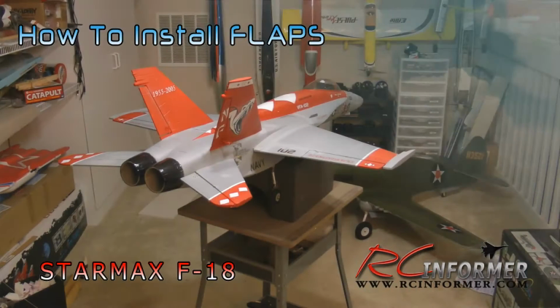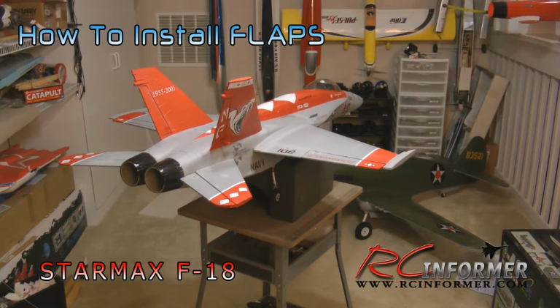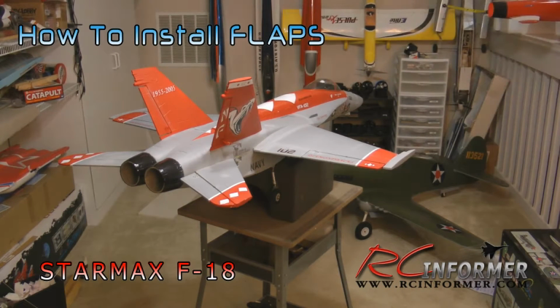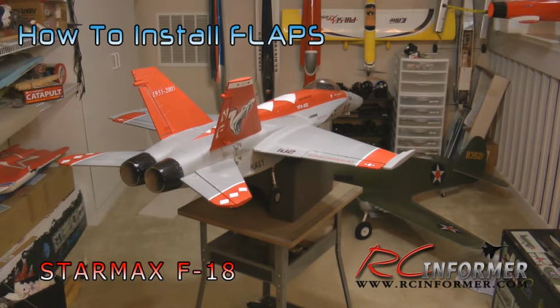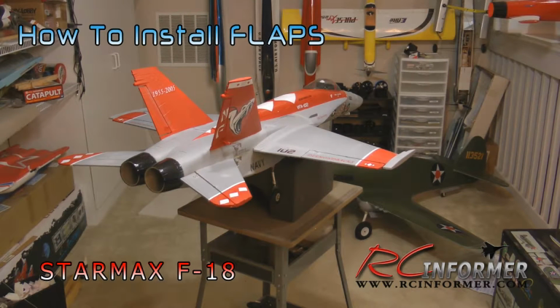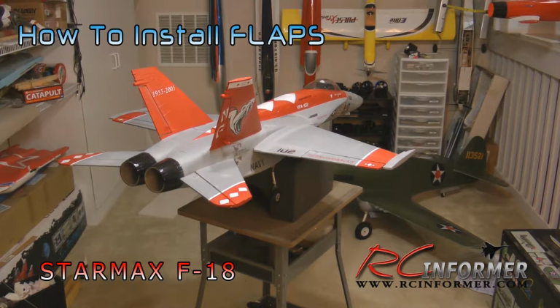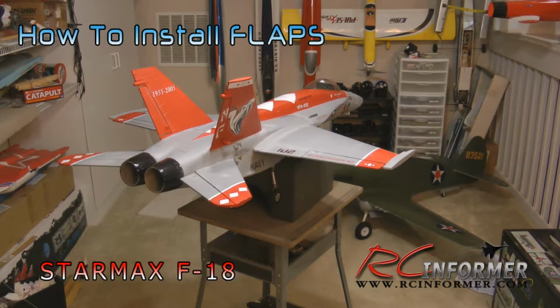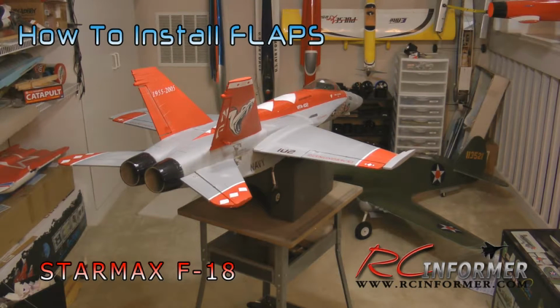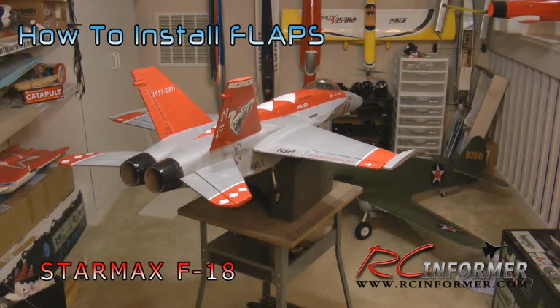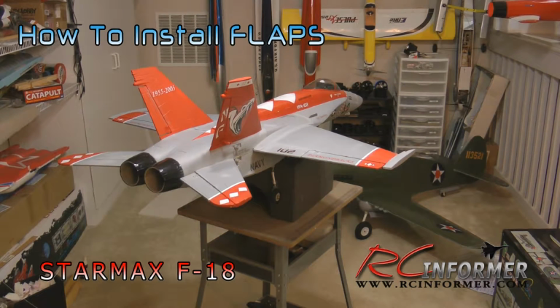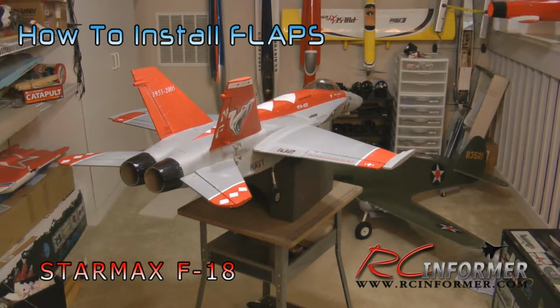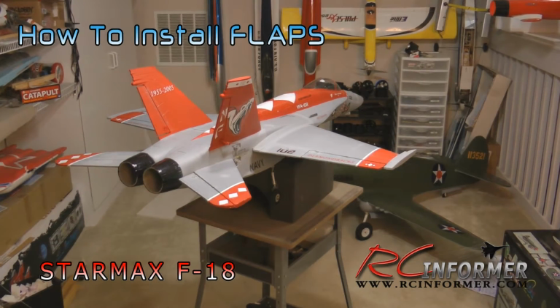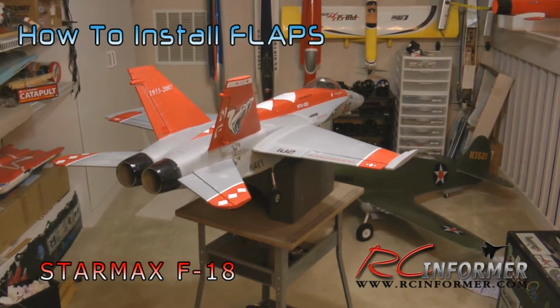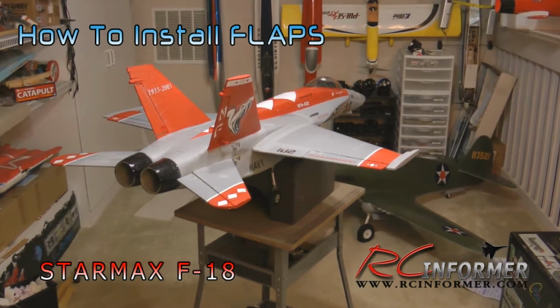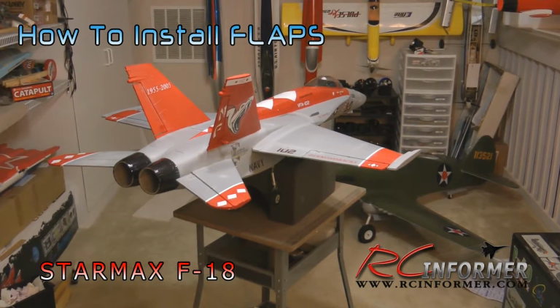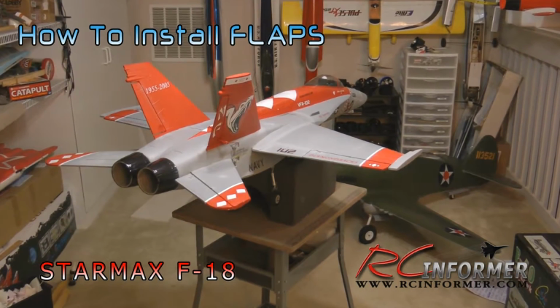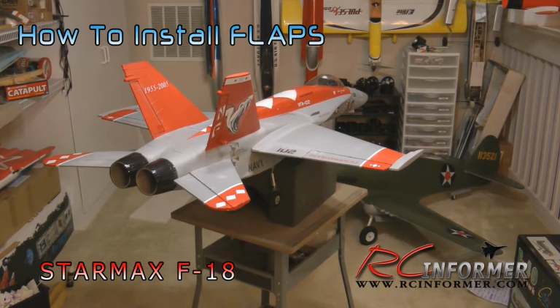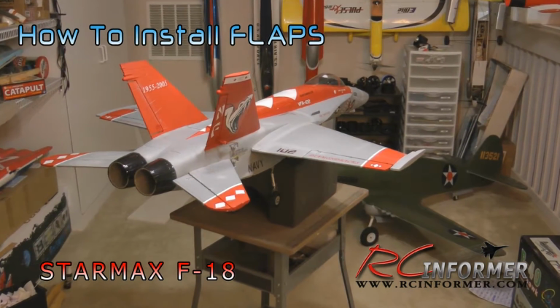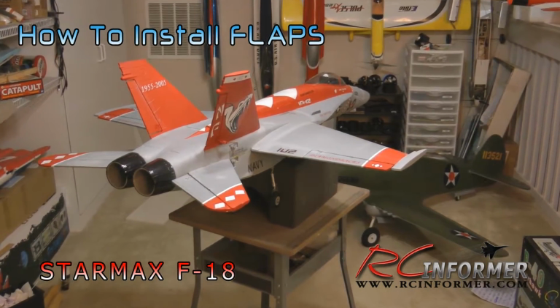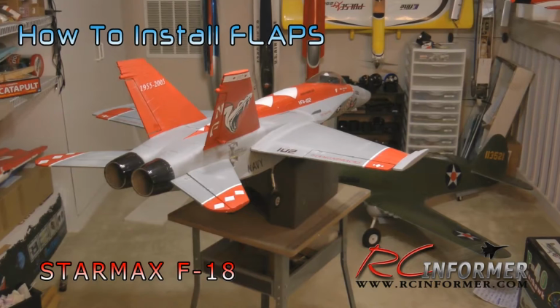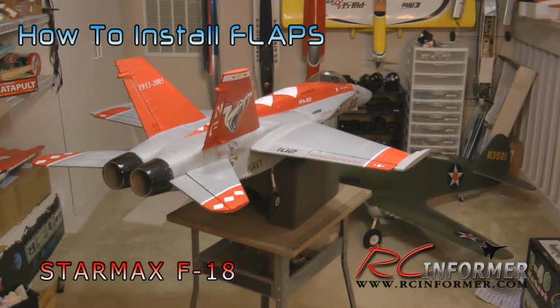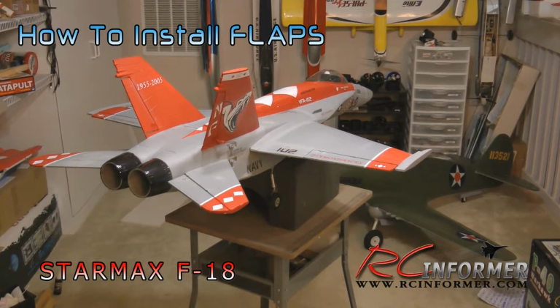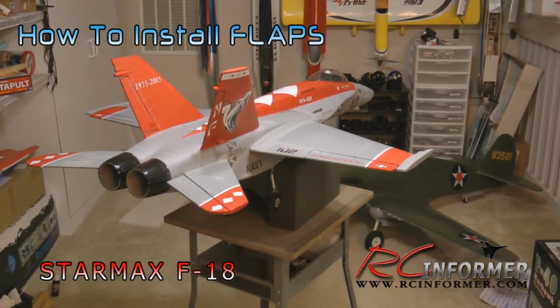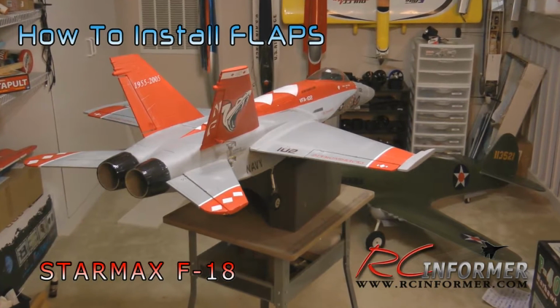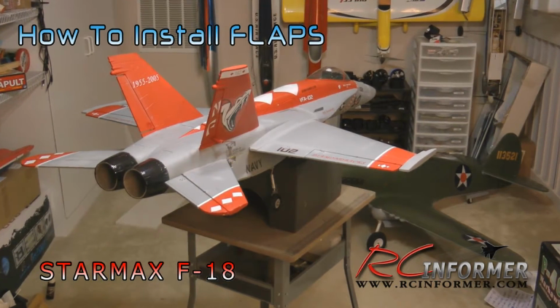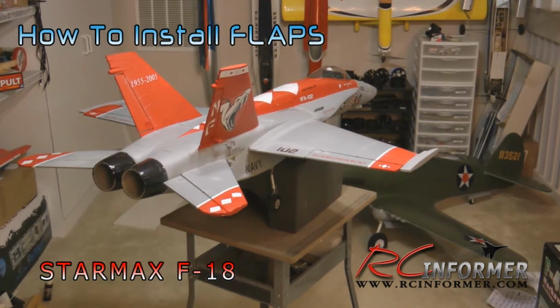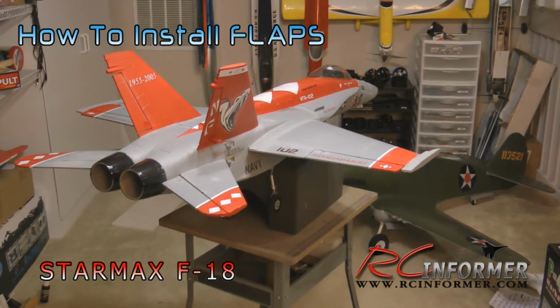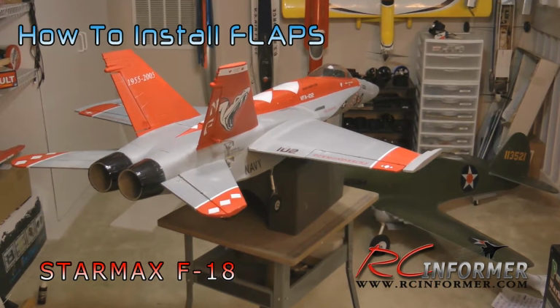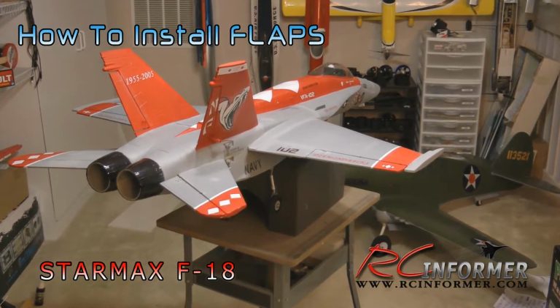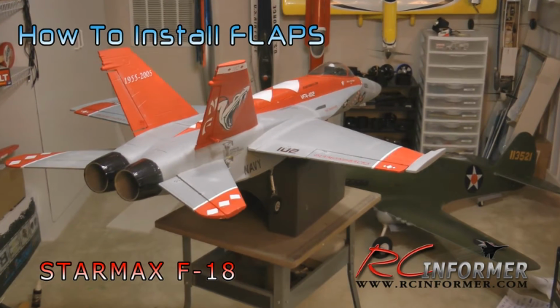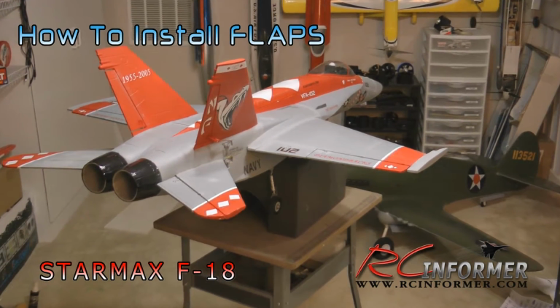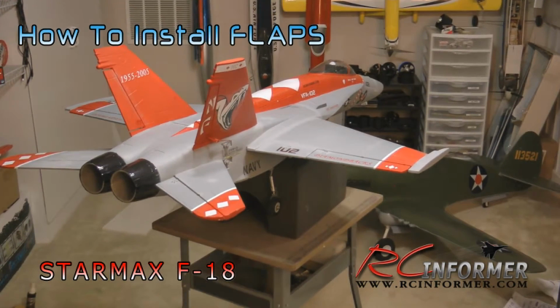Hey folks, Rich here at RCInformer.com. Today I have an upgrade for the StarMax F-18 that's definitely worth adding to your airplane, and that is the addition of flaps.